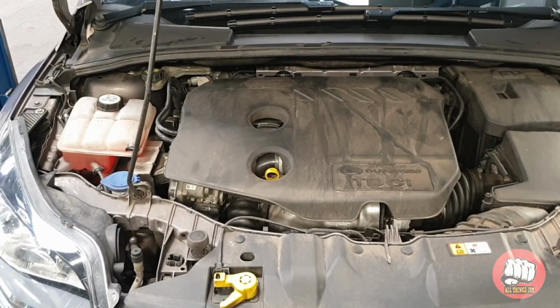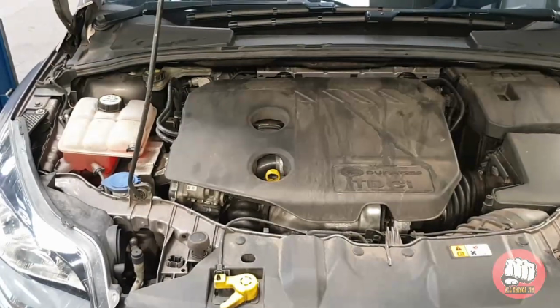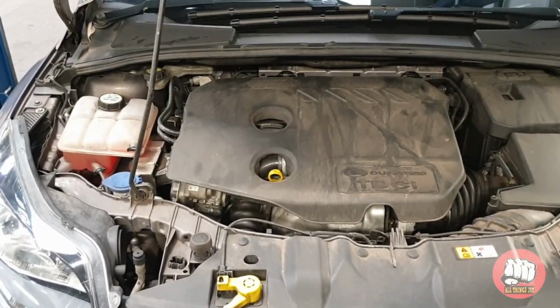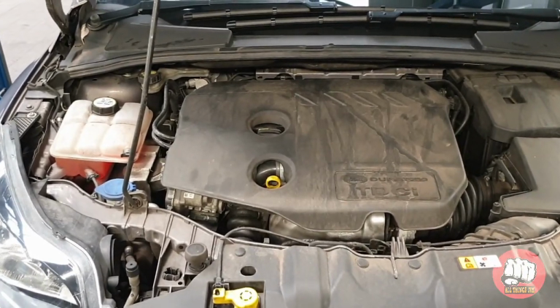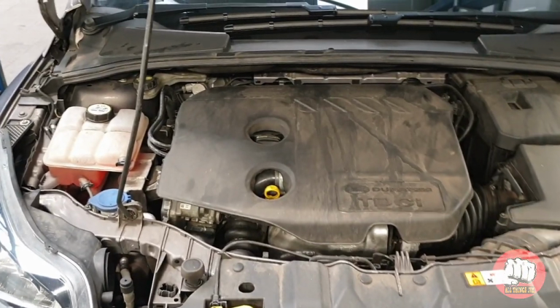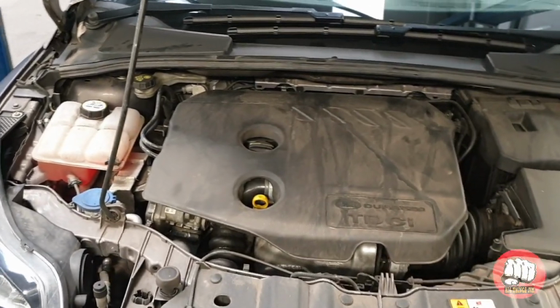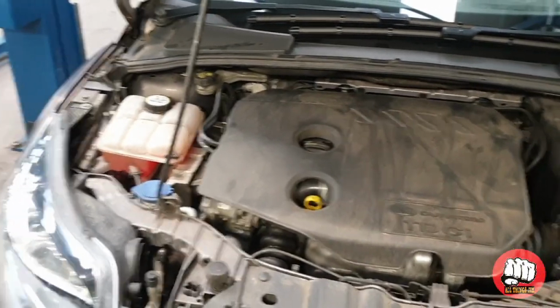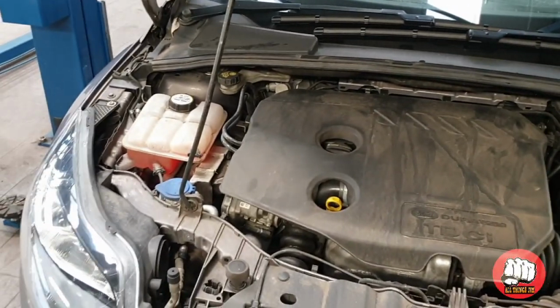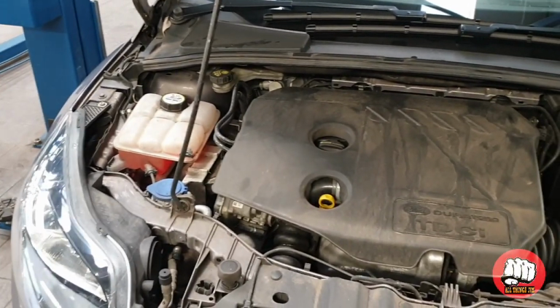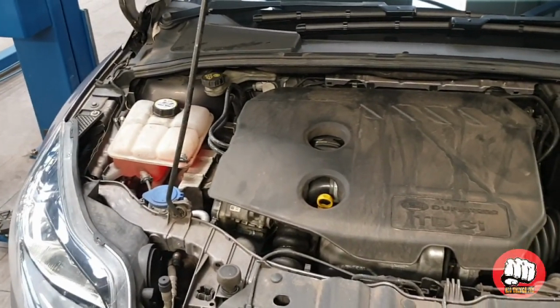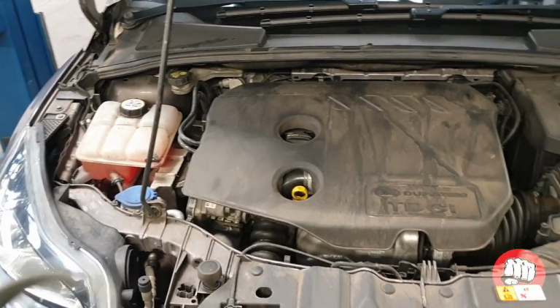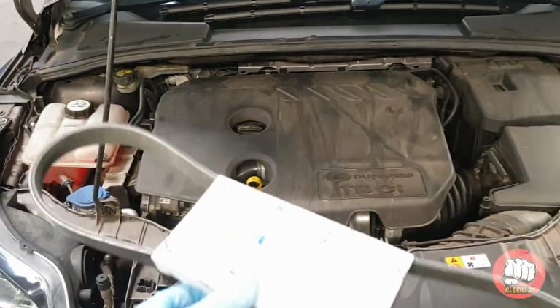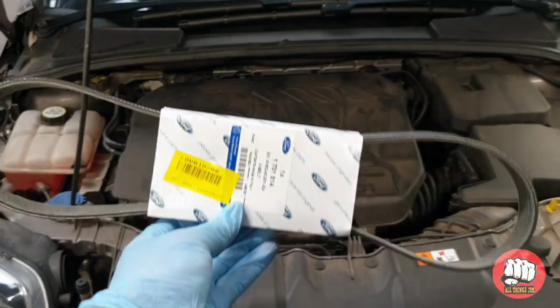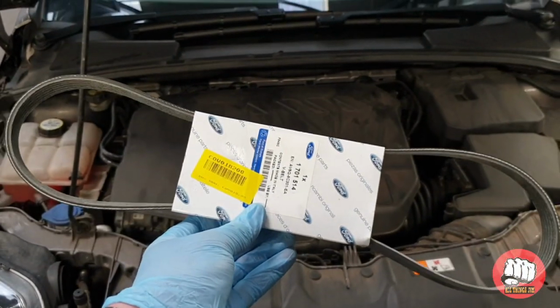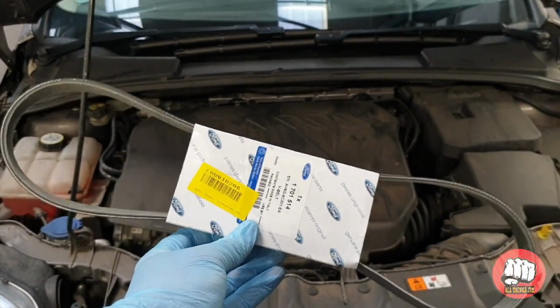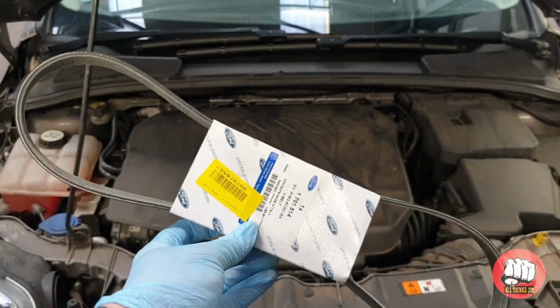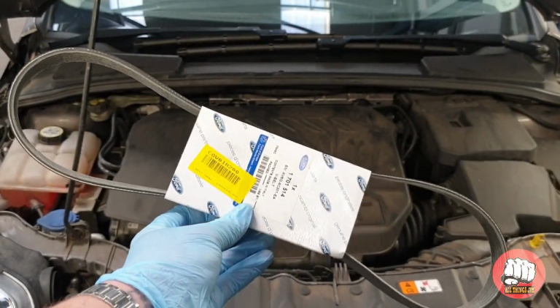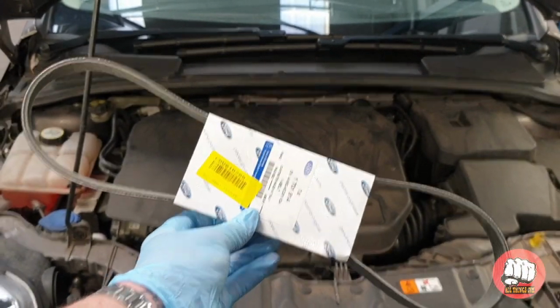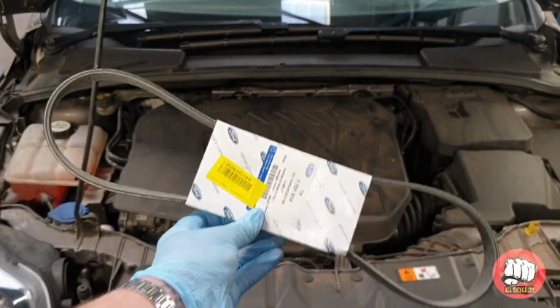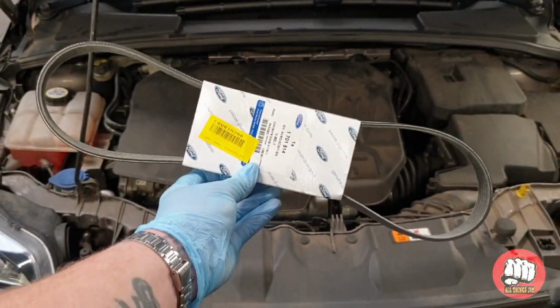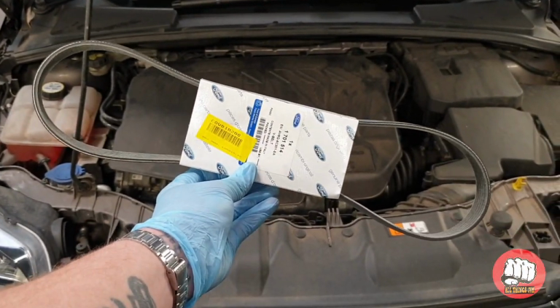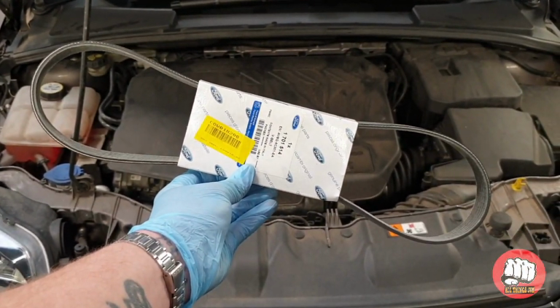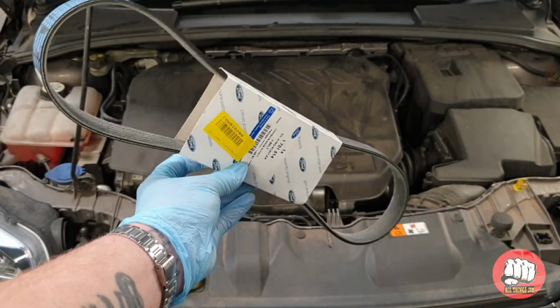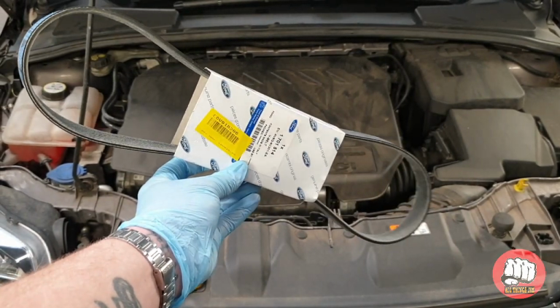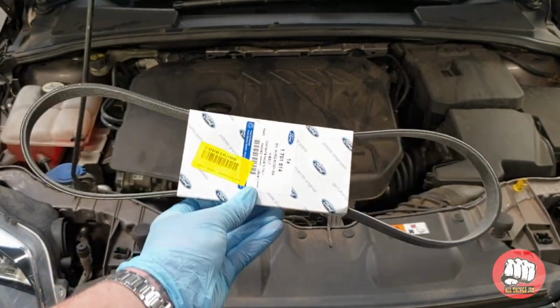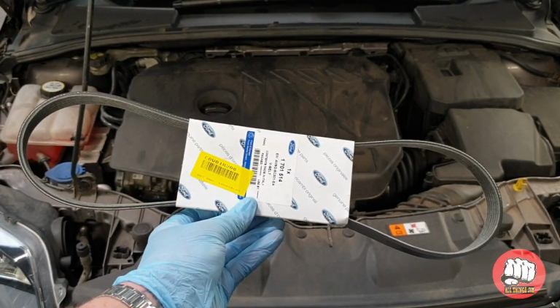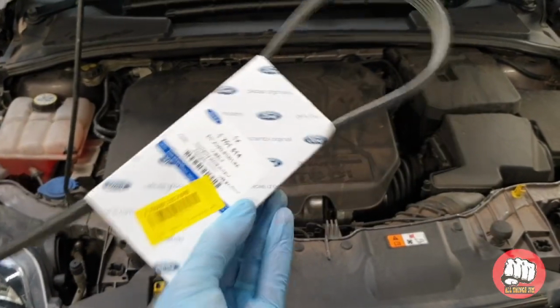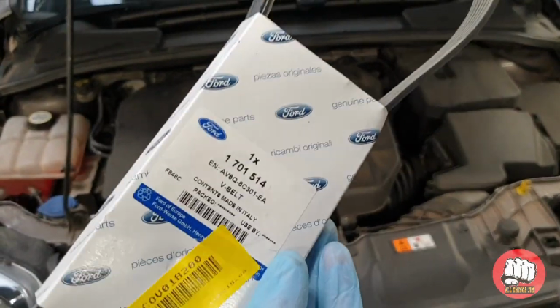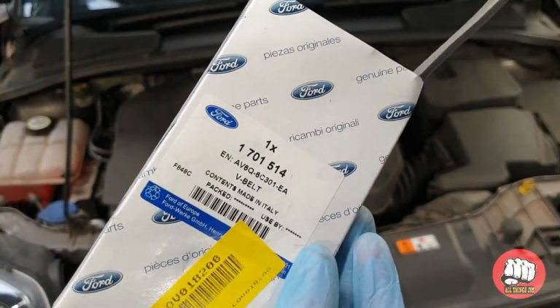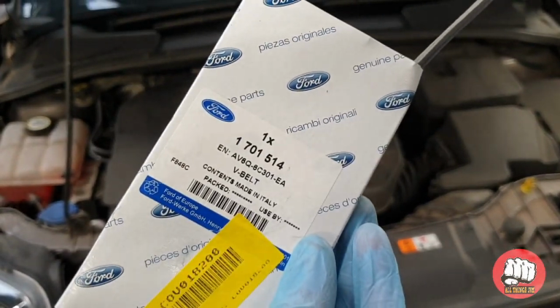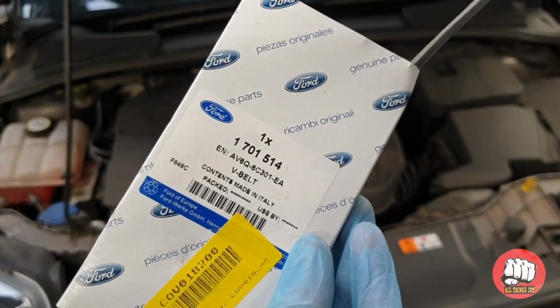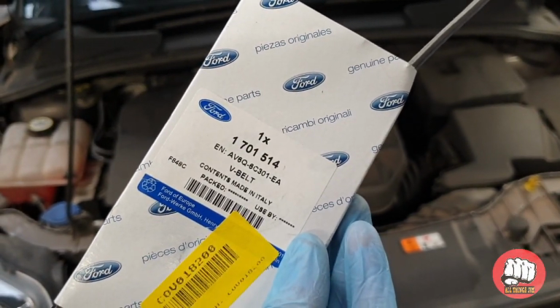What's up guys, Jim here. Today's video is a super easy one — anyone can do it. It's going to be how to replace your Ford Focus alternator belt. Let's get started. This is the belt I'm going to be using; it's a genuine Ford one. You can see the part number here, just in case you want to use the same.